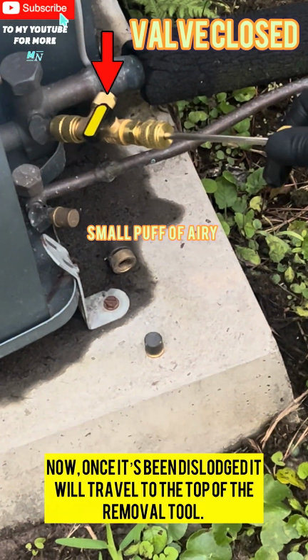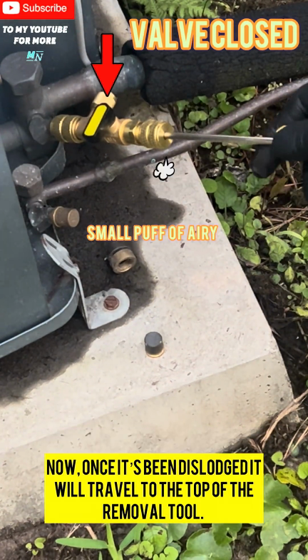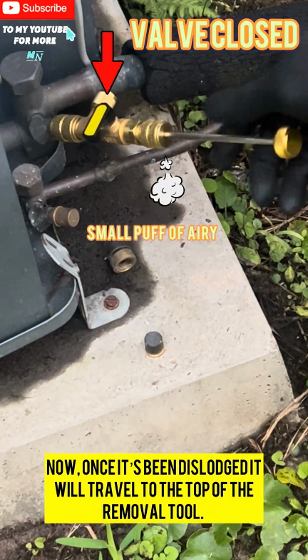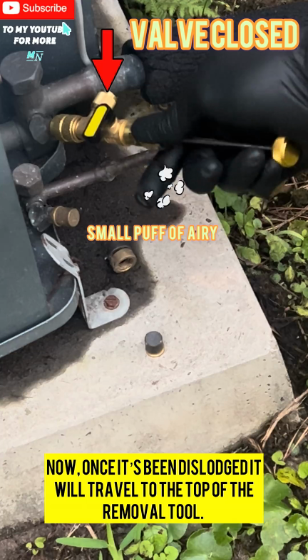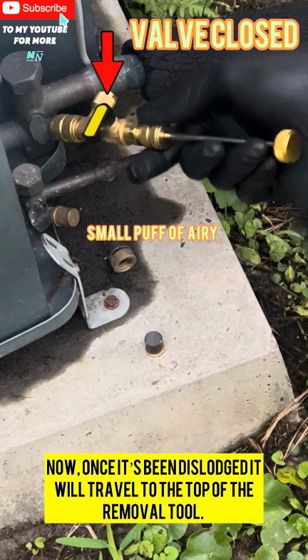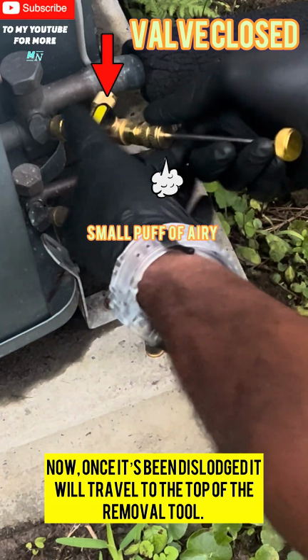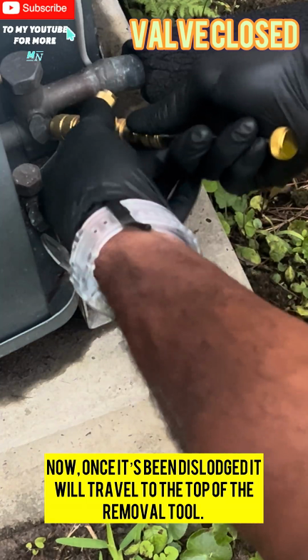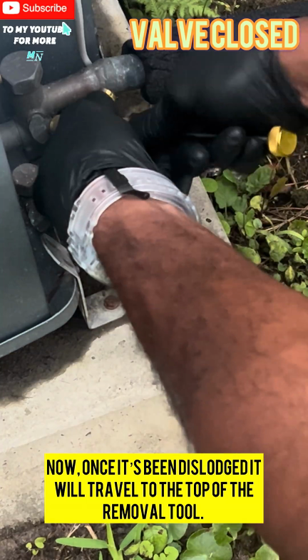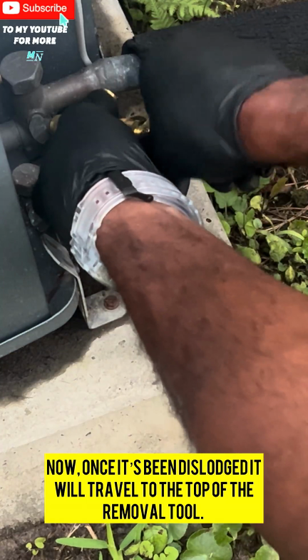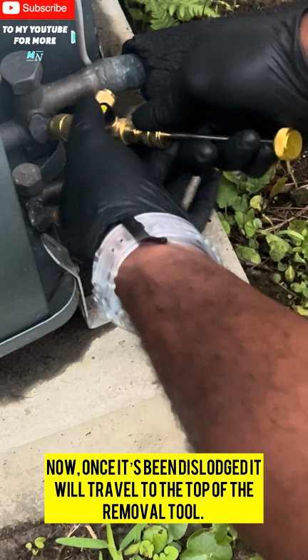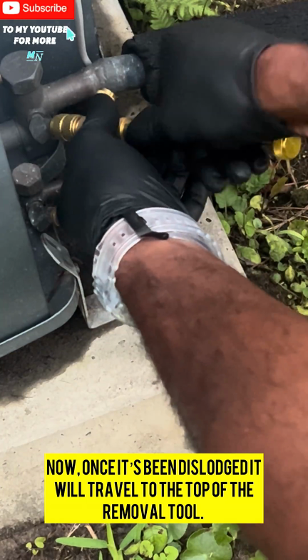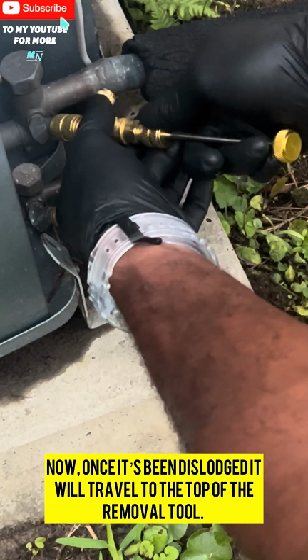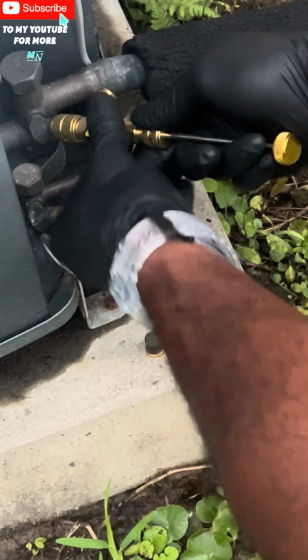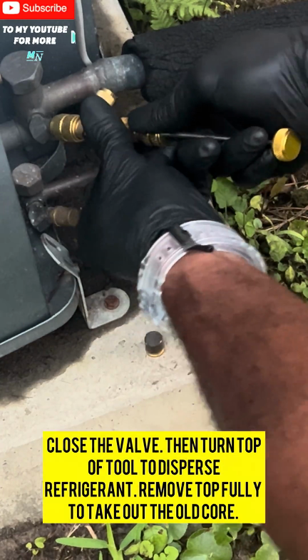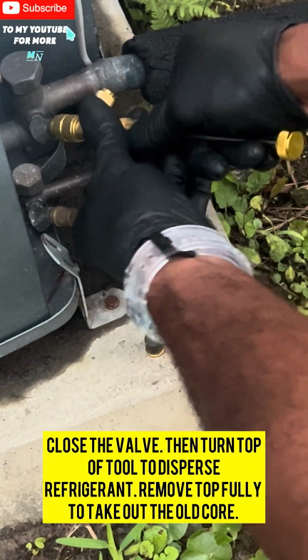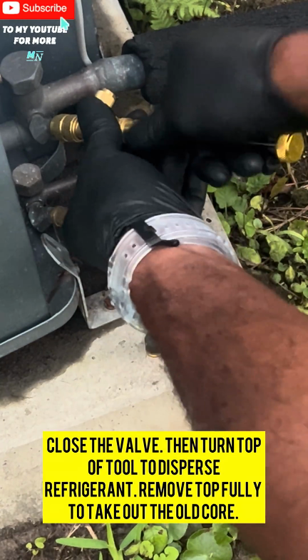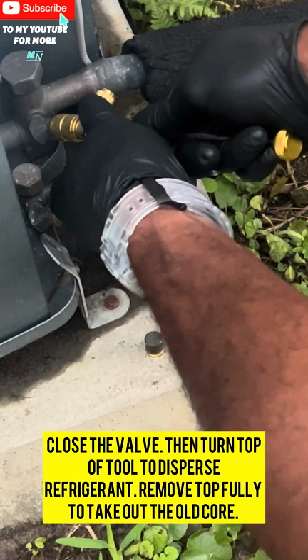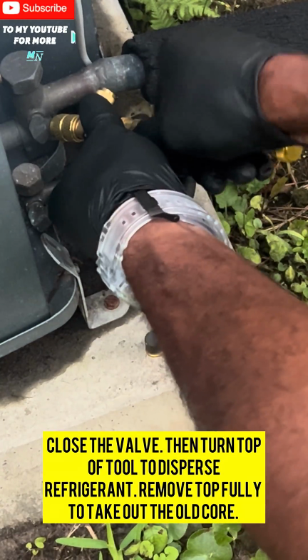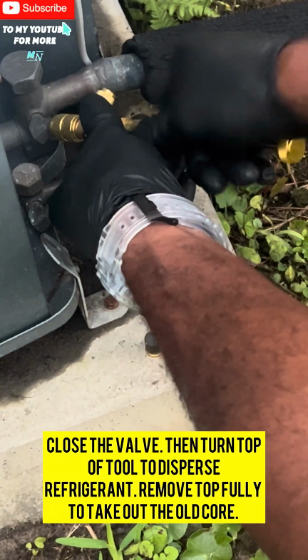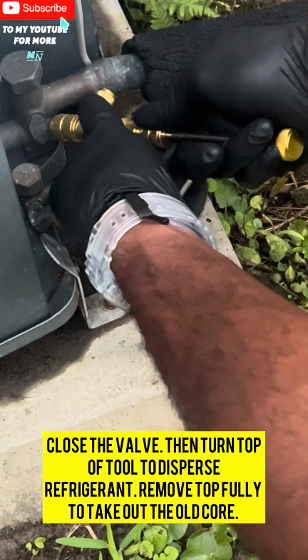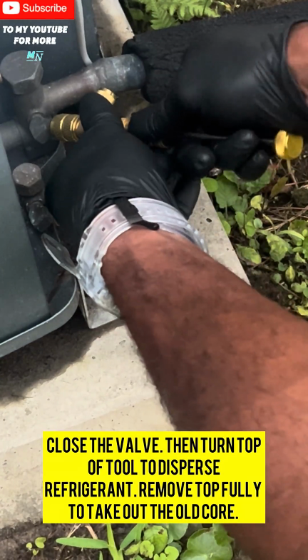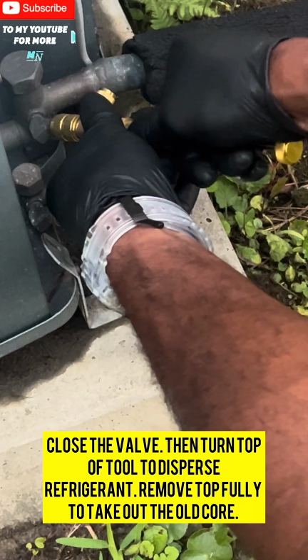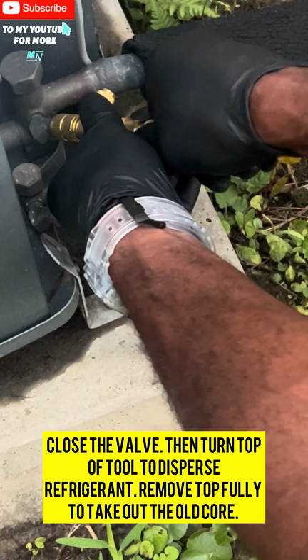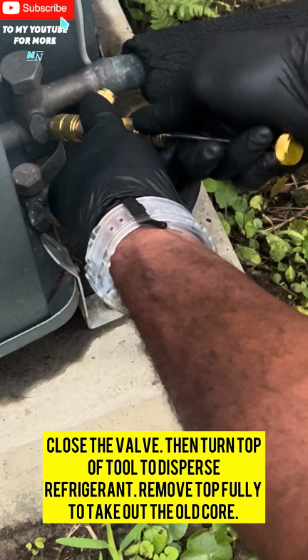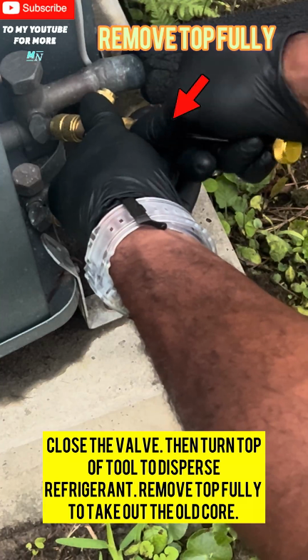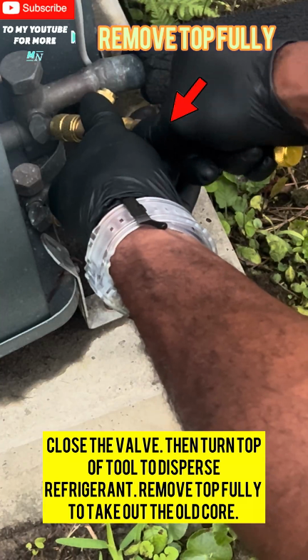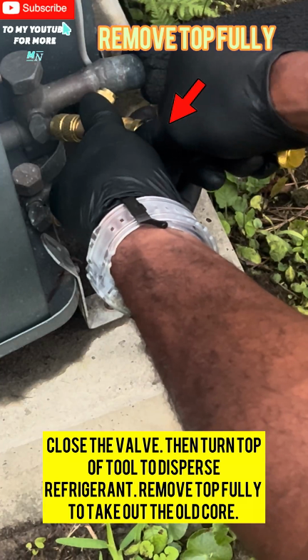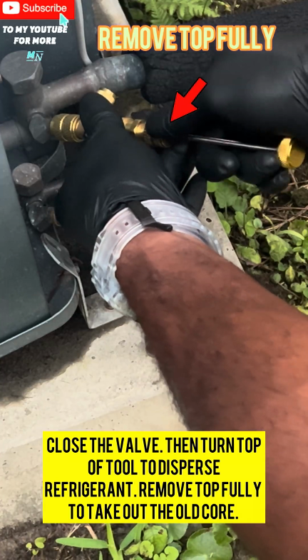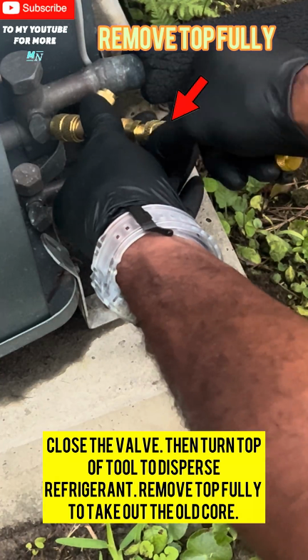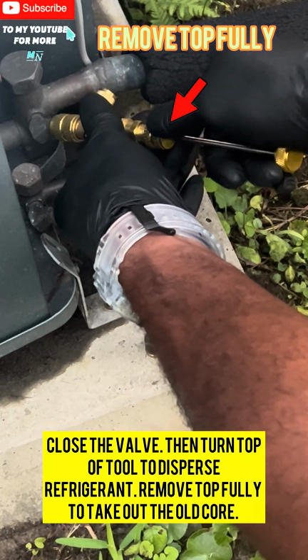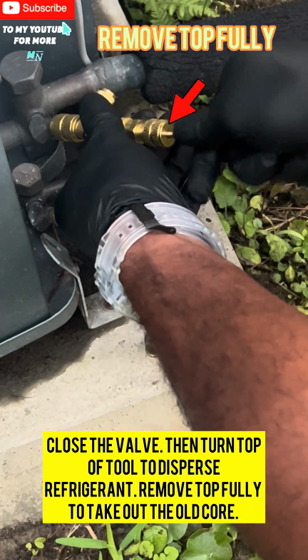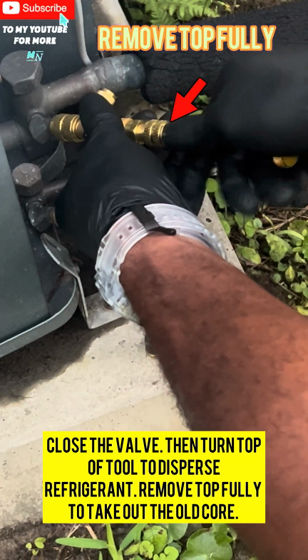Now, once it's been dislodged, it will travel to the top of the removal tool. Close the valve, then turn the top of the tool to disperse refrigerant. Remove the top fully to take out the old core.